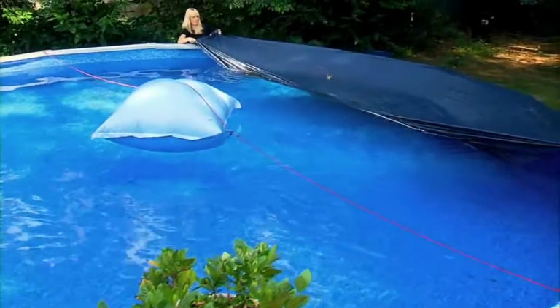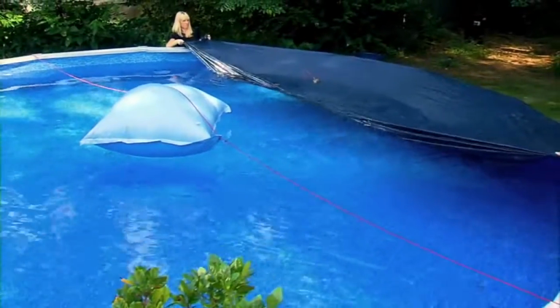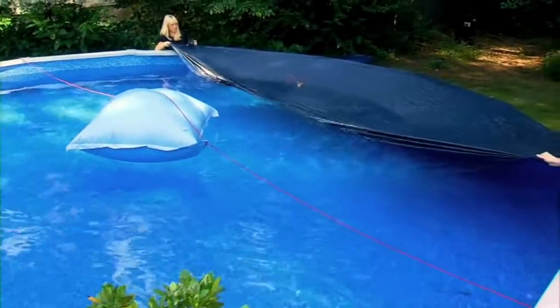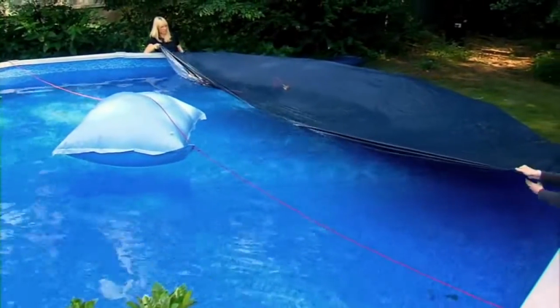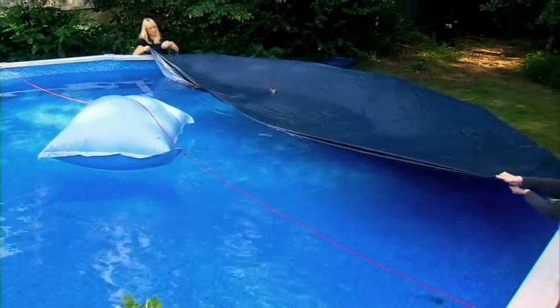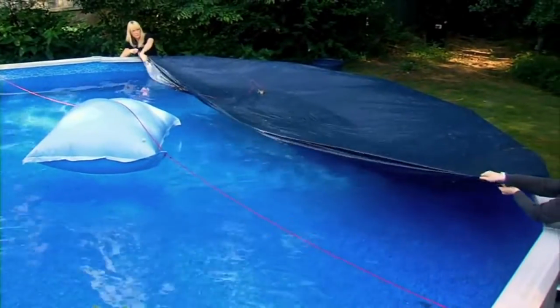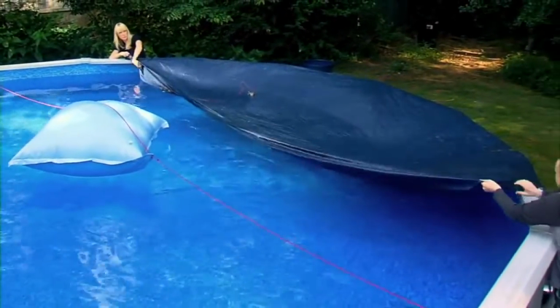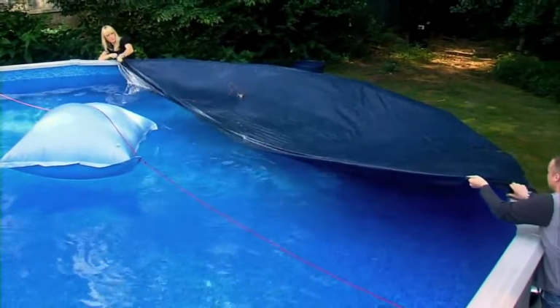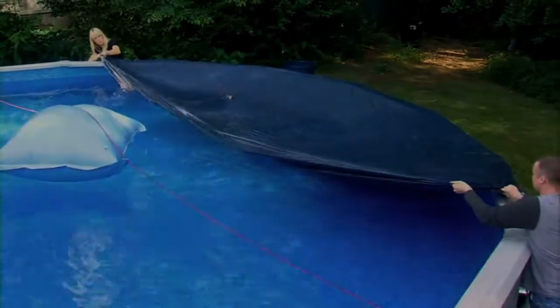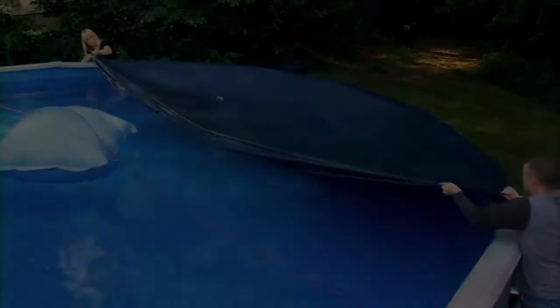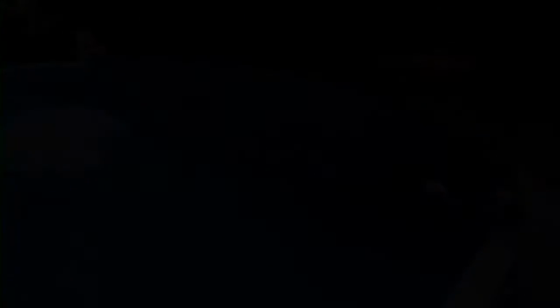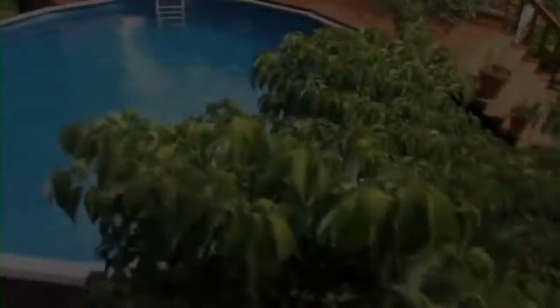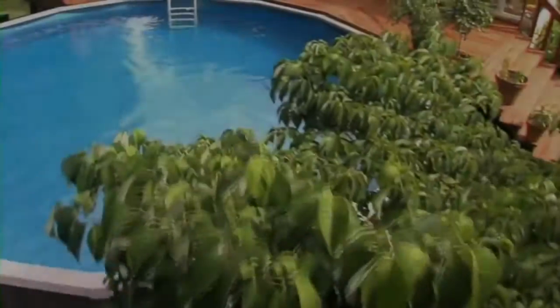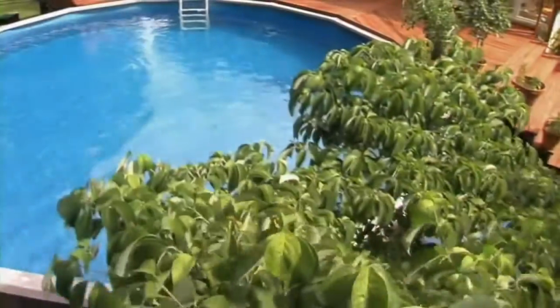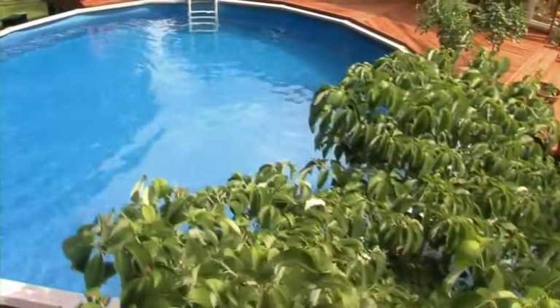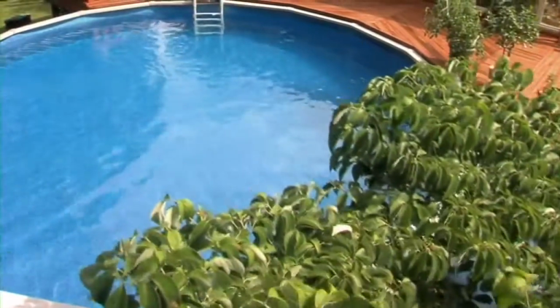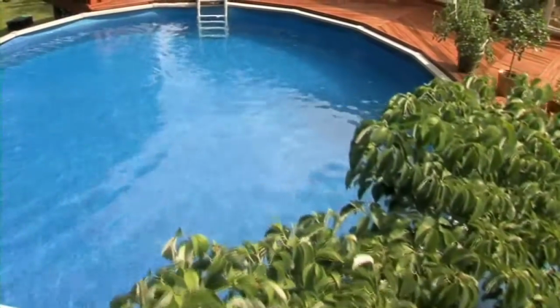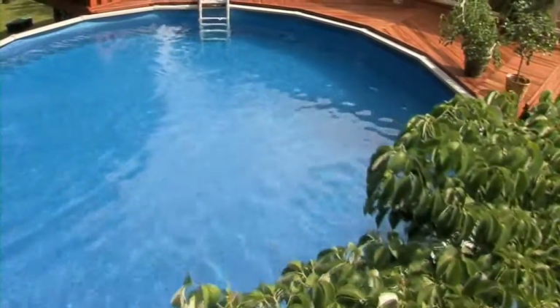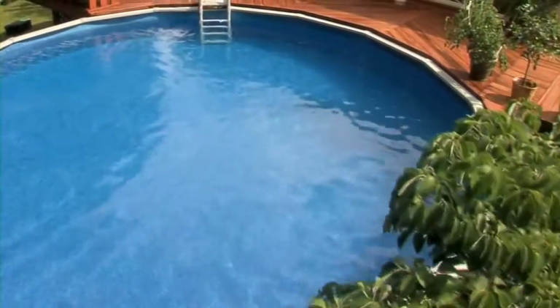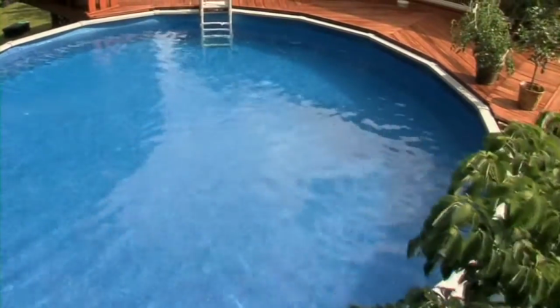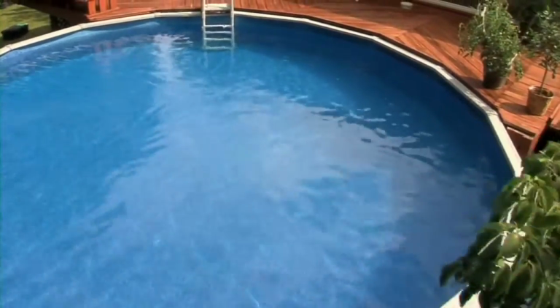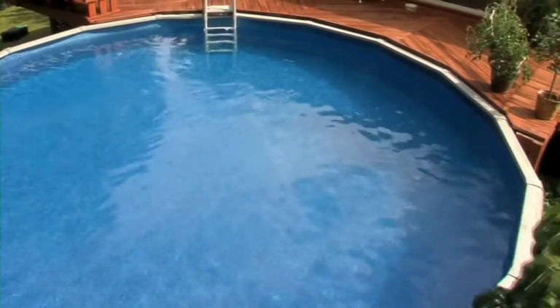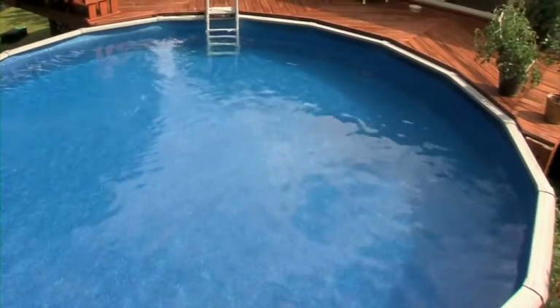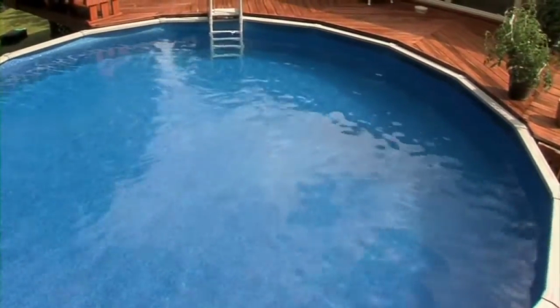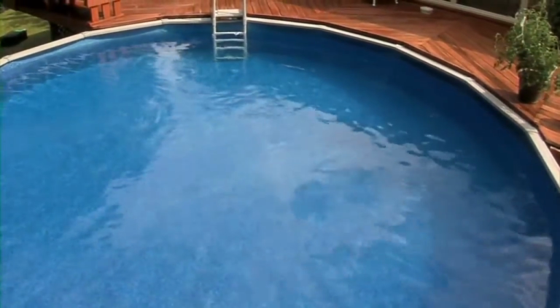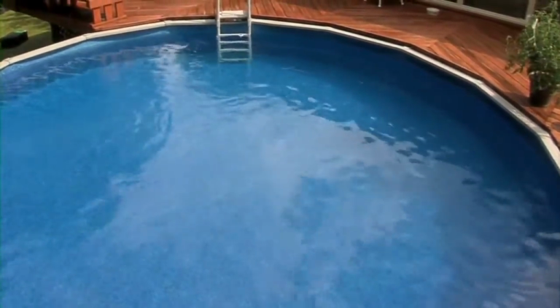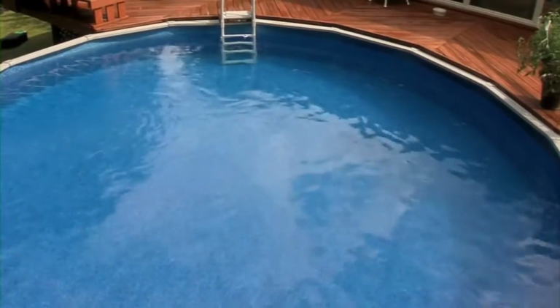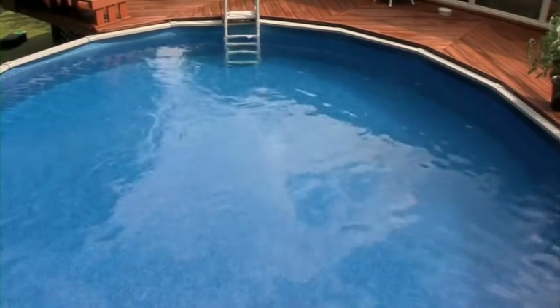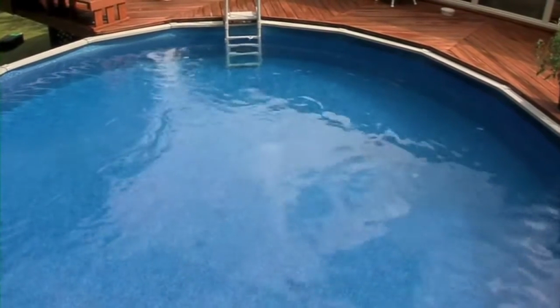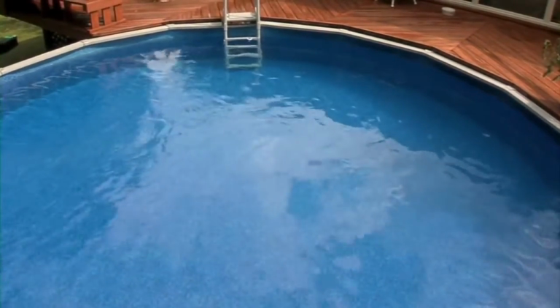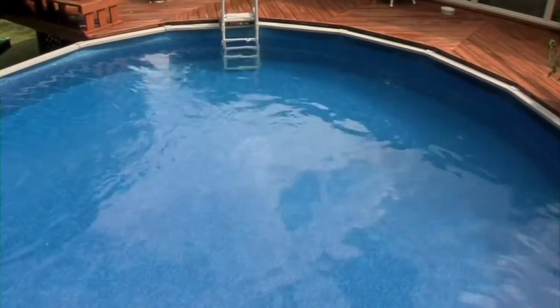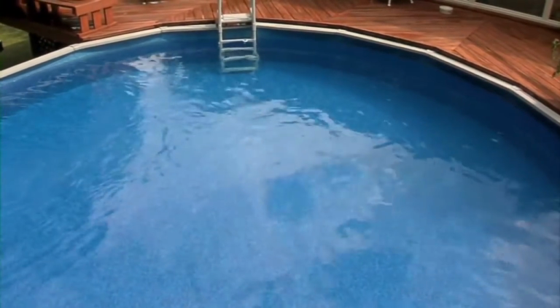Consult your BioGuard dealer for assistance. Doing a little maintenance on your pool in the fall will mean less work and reduced maintenance costs in the spring. Will you be ready for opening day?